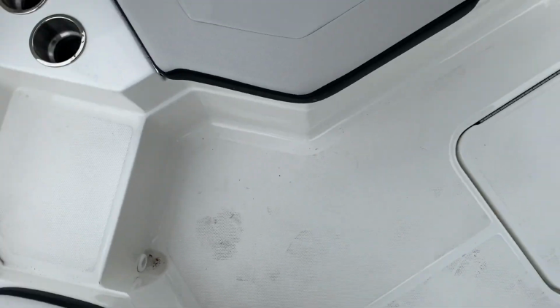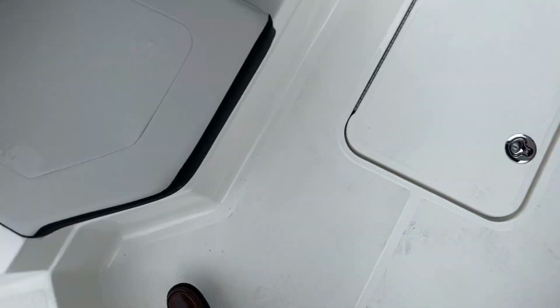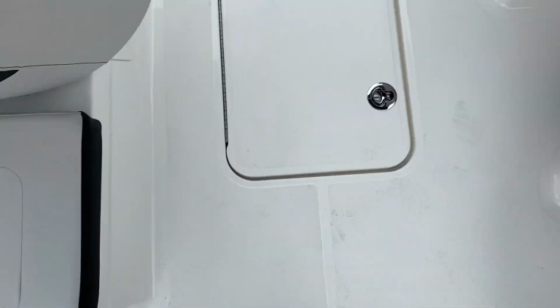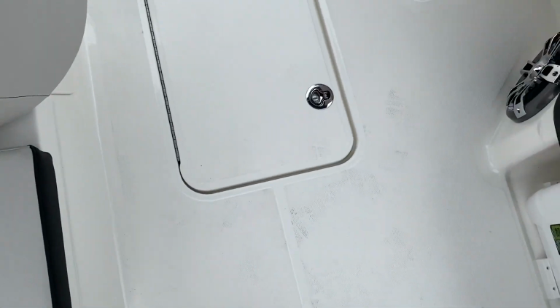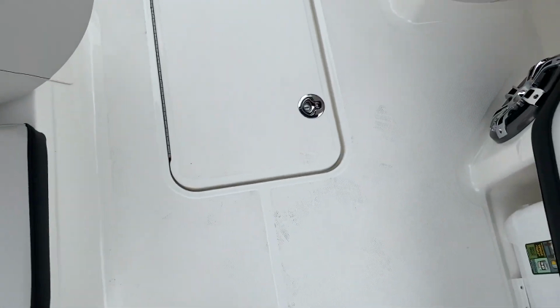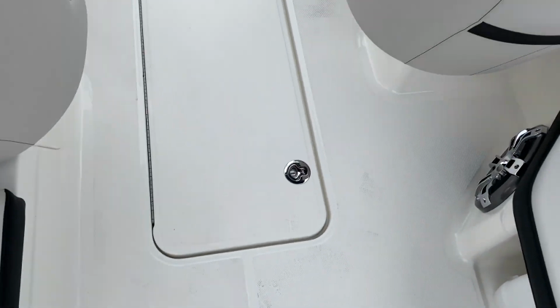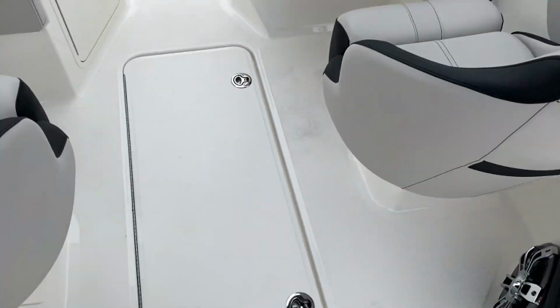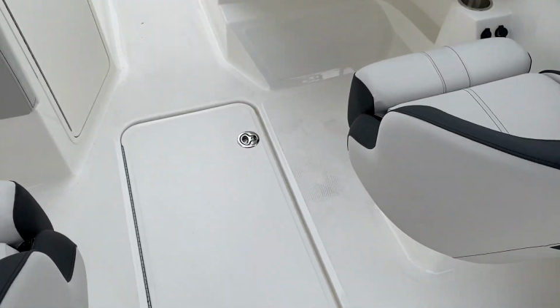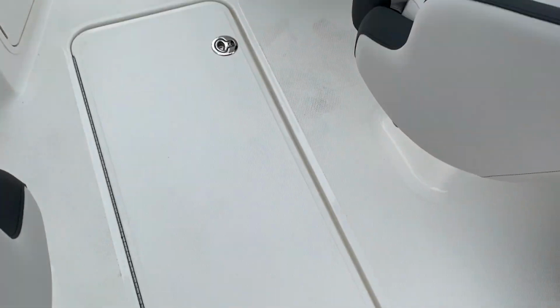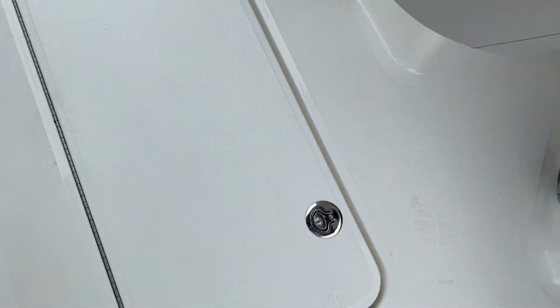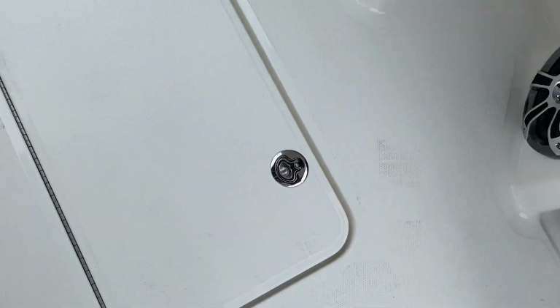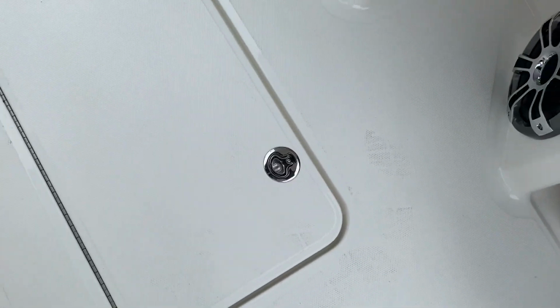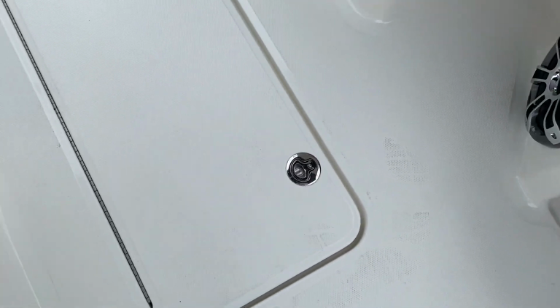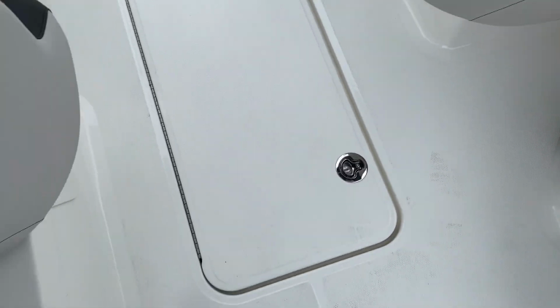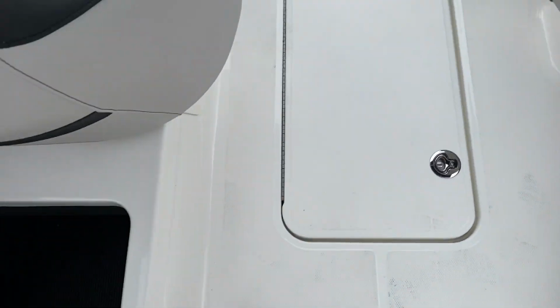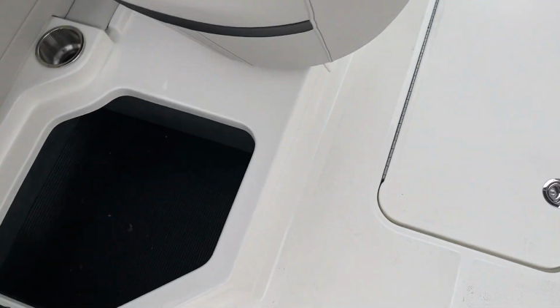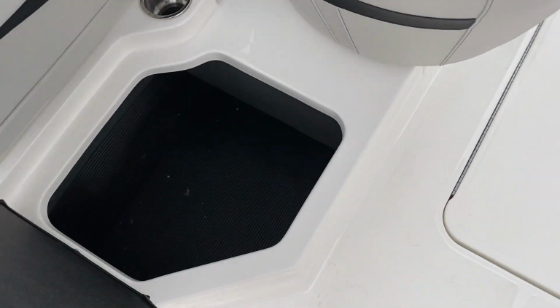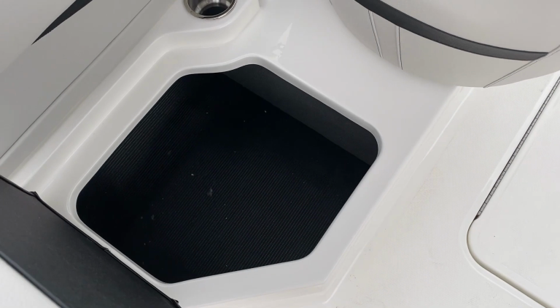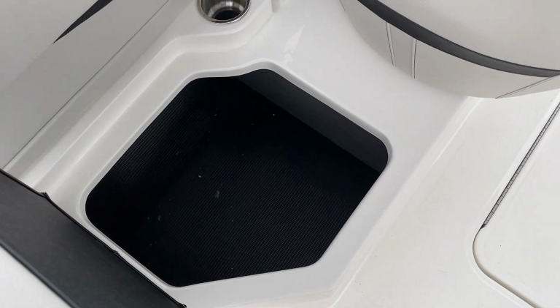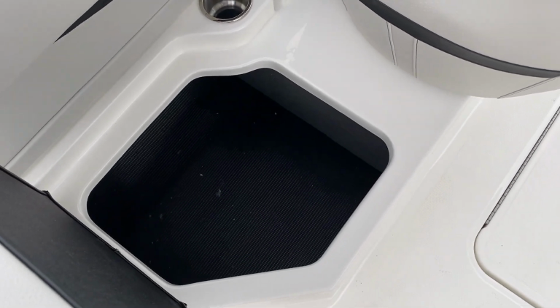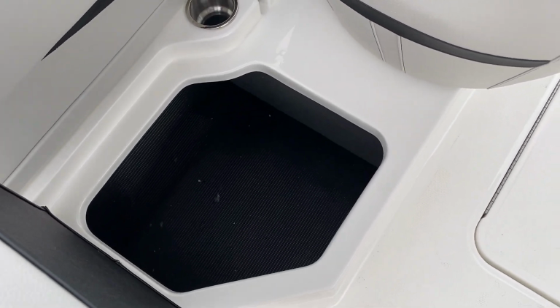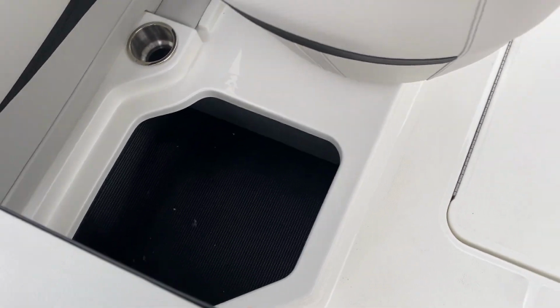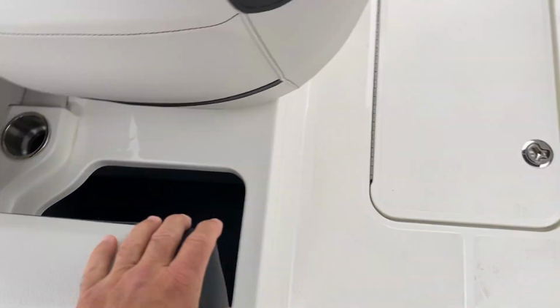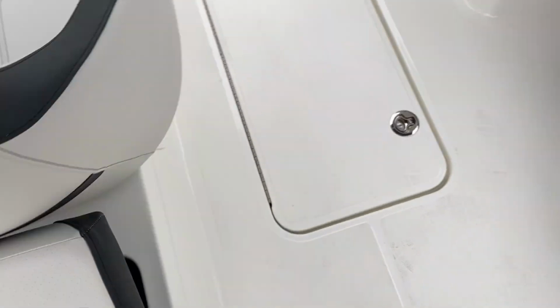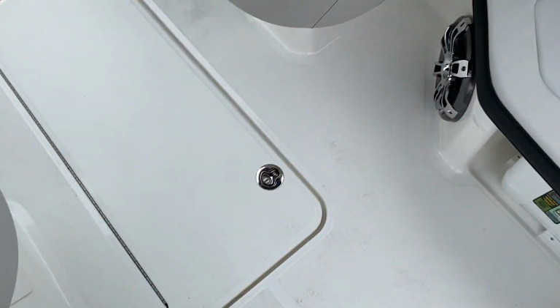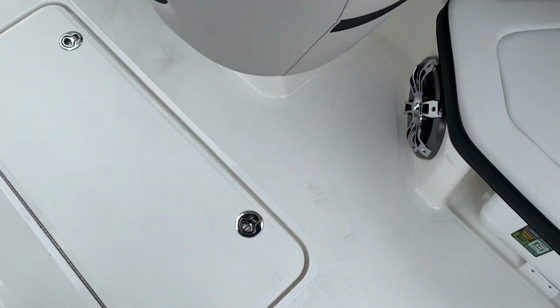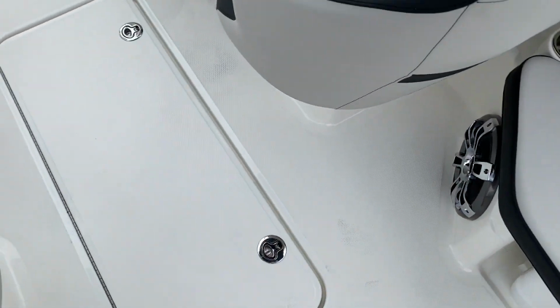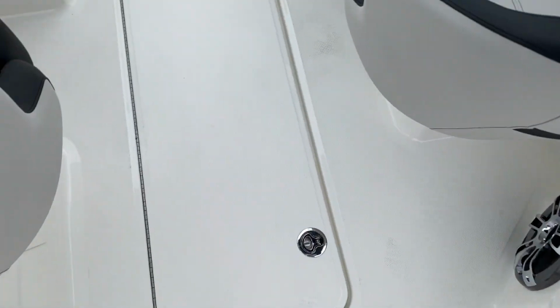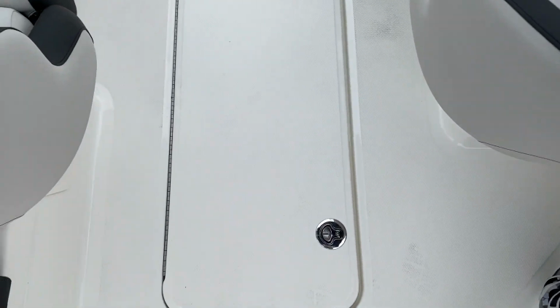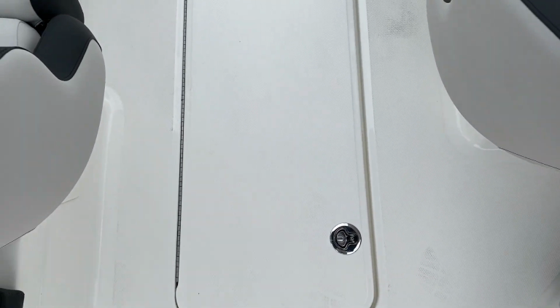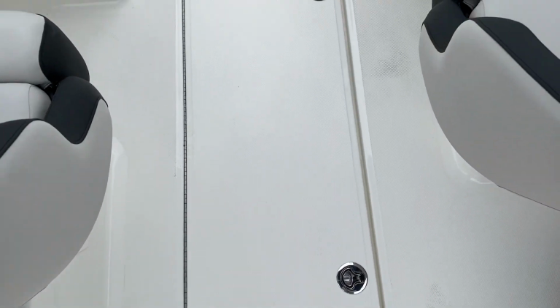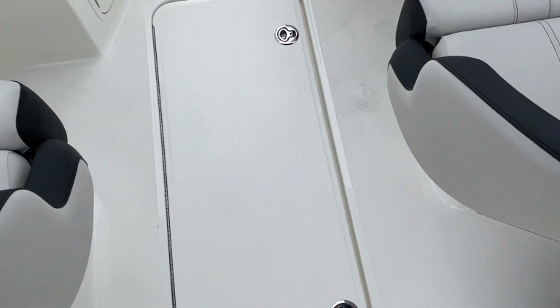As you can see, there's no cockpit carpeting — very easy to maintain. More dedicated storage on our port side, and ski storage in the floor.